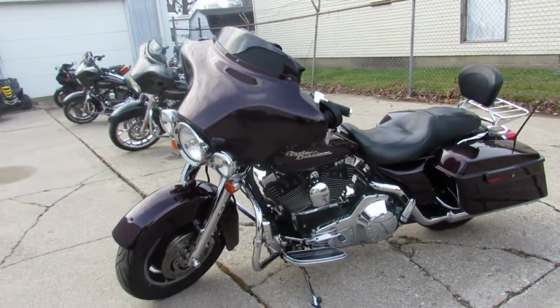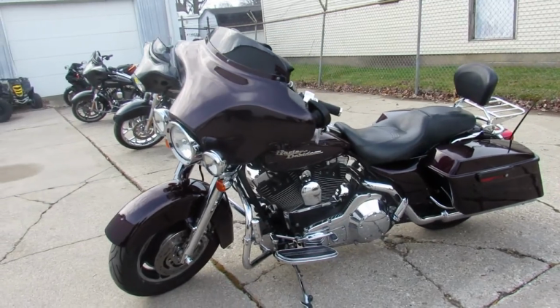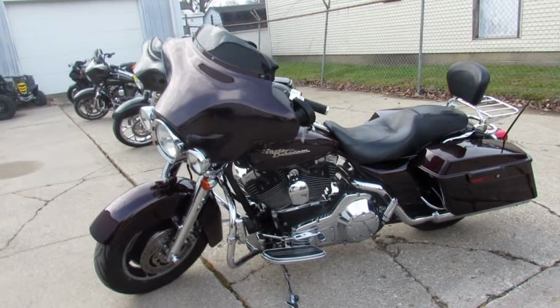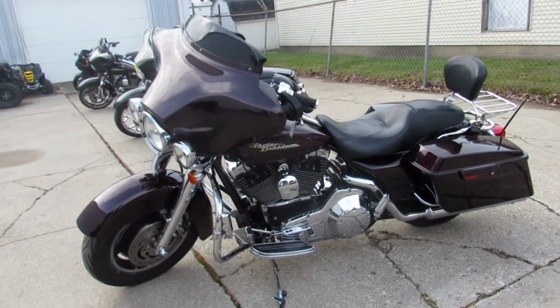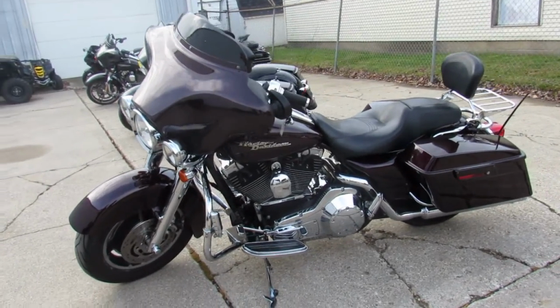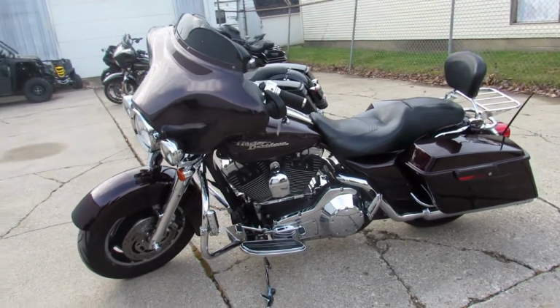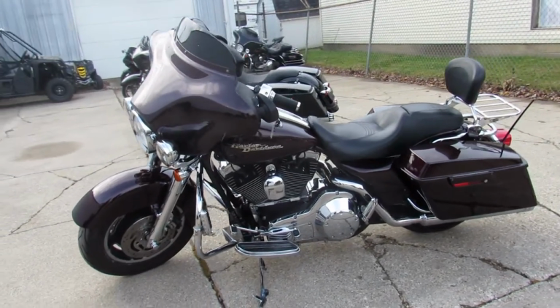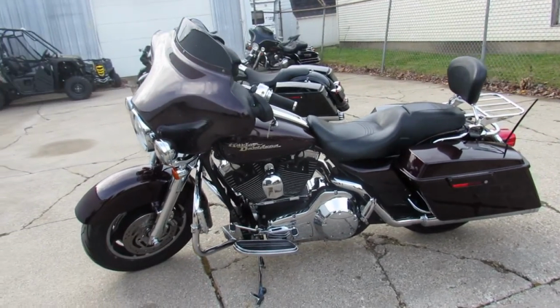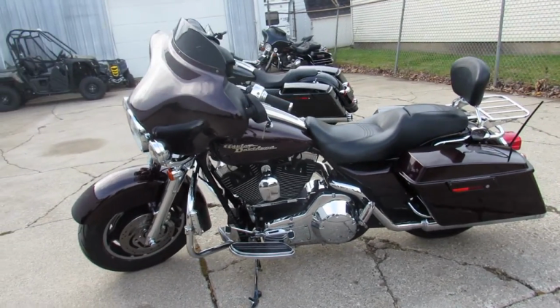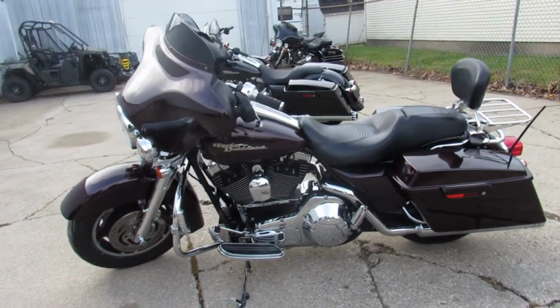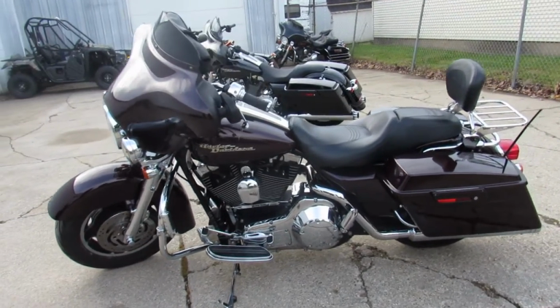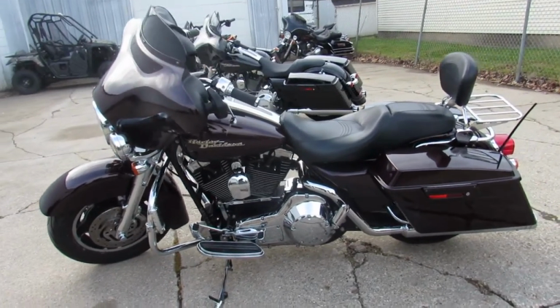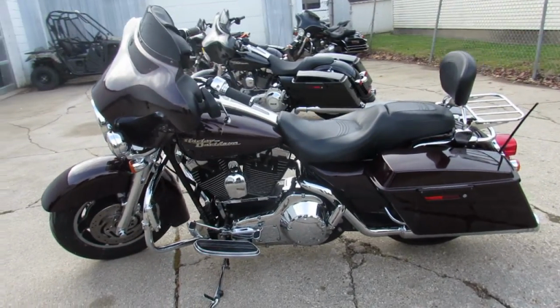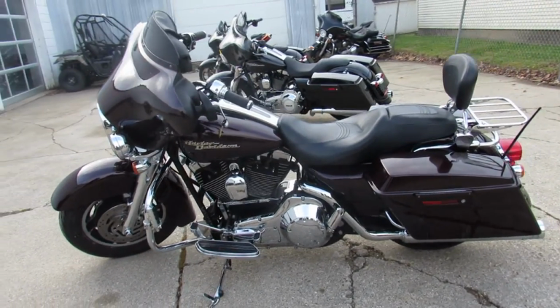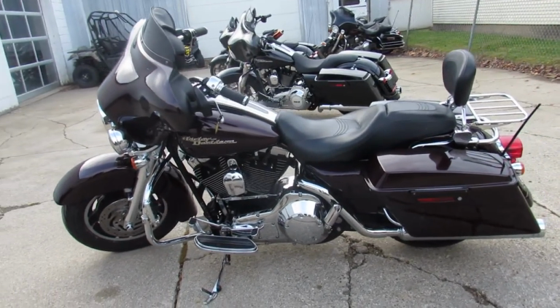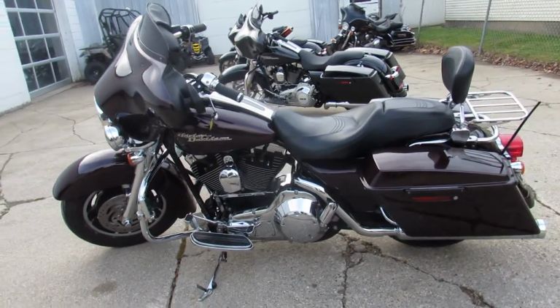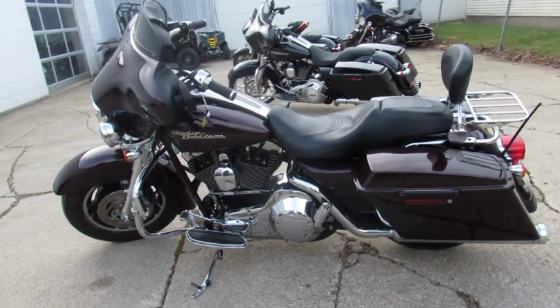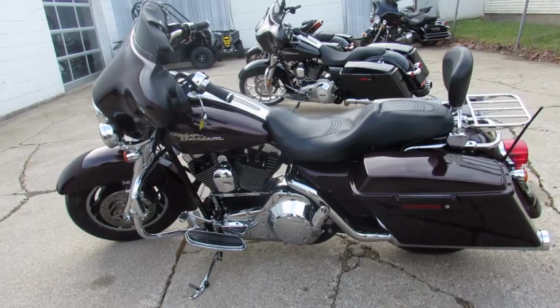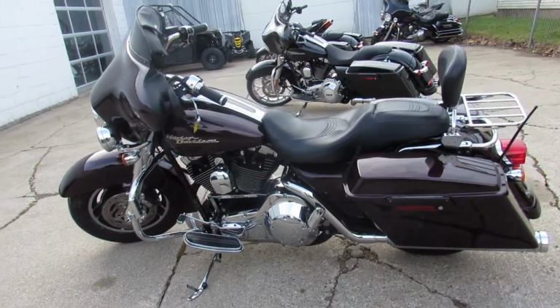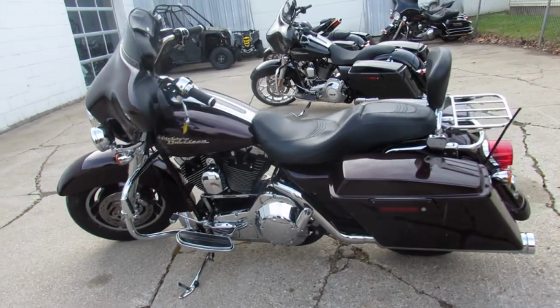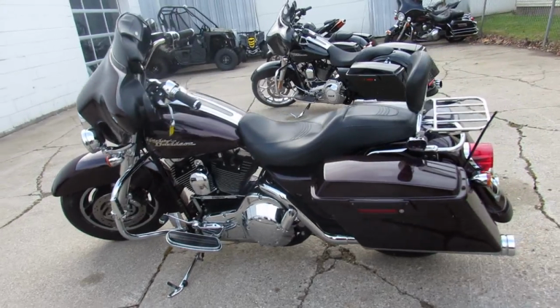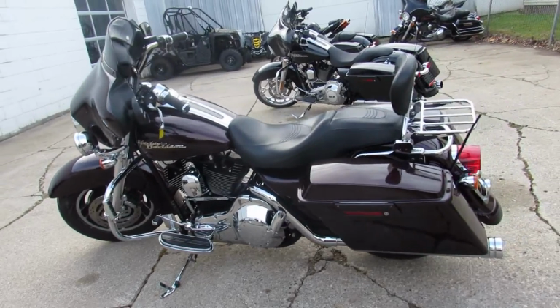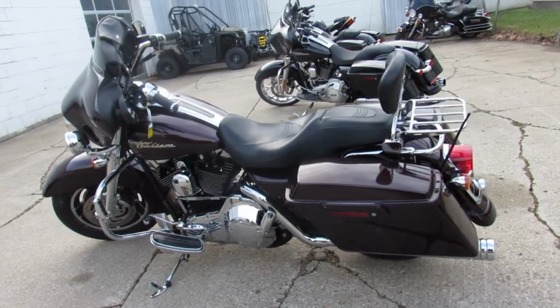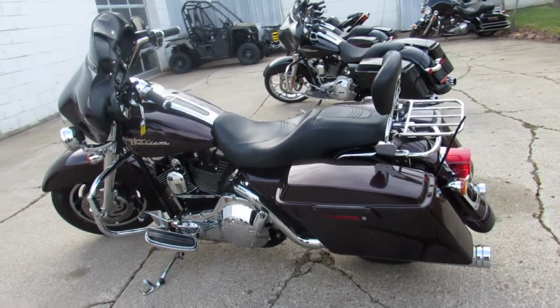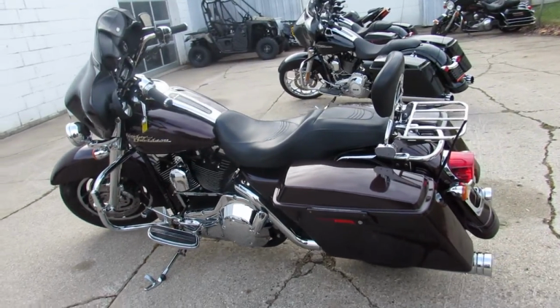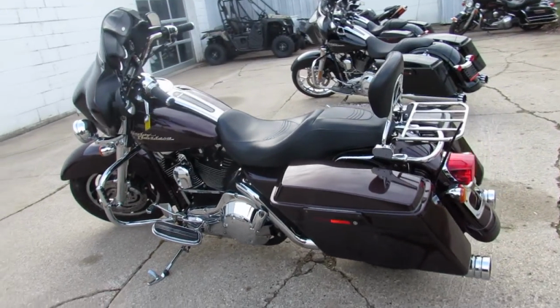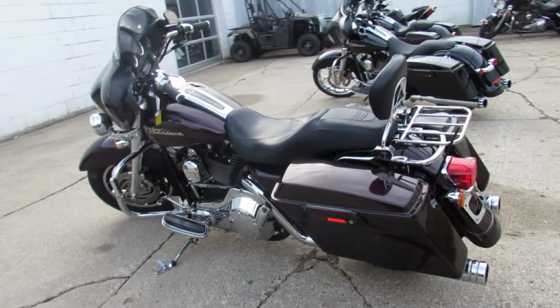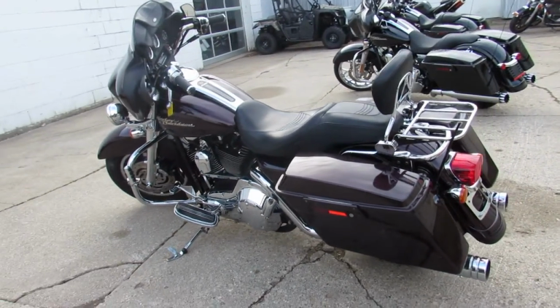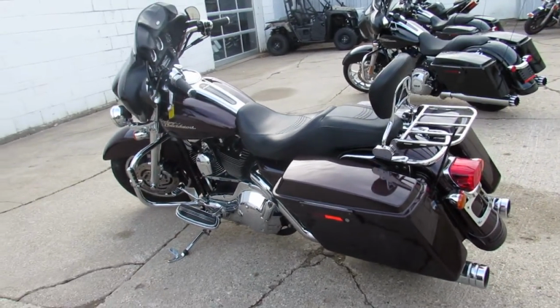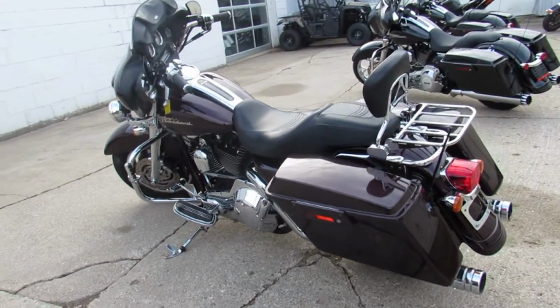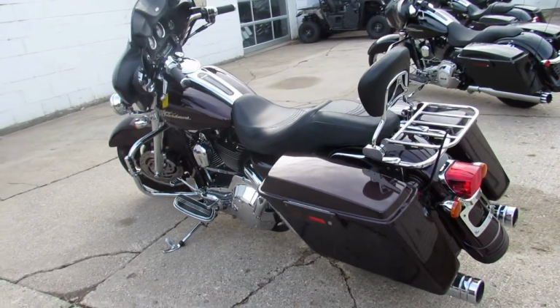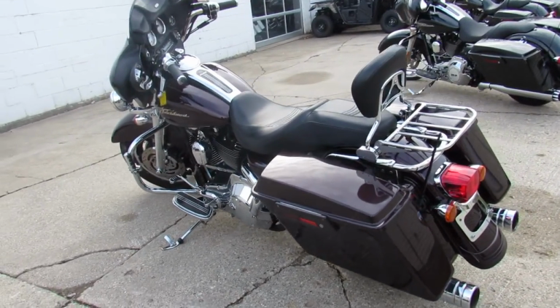You've got maroon paint here that shines like new. Tons of chrome — chrome front end, chrome switch housings, and tons of chrome on the motor. This one's really been done up right. You get a backrest and a luggage rack.